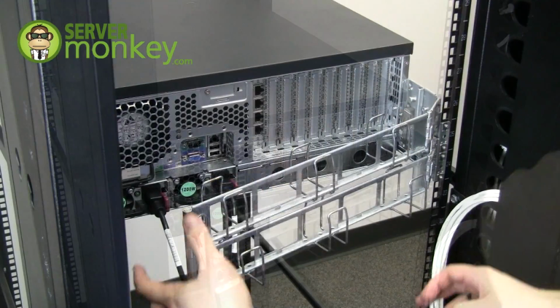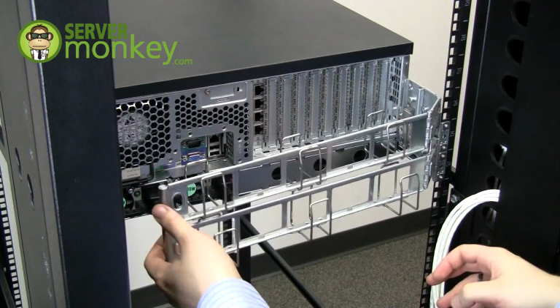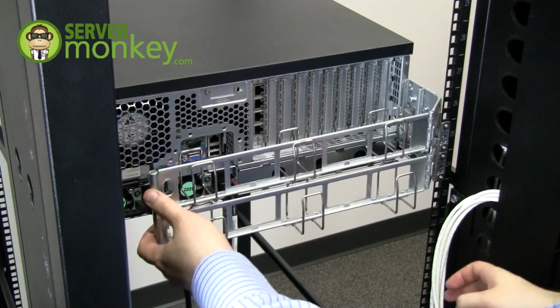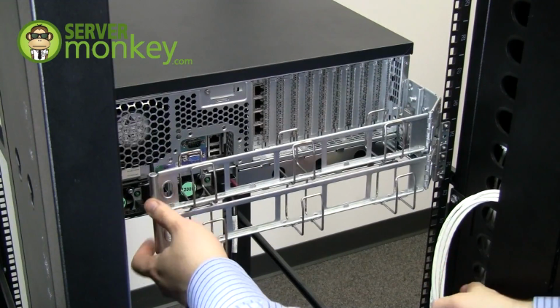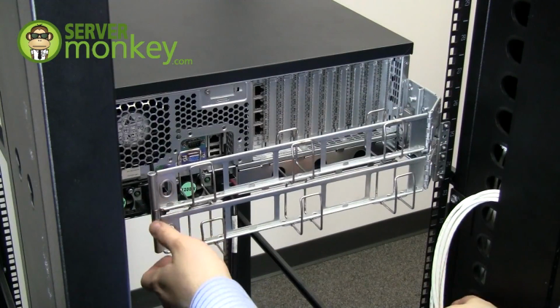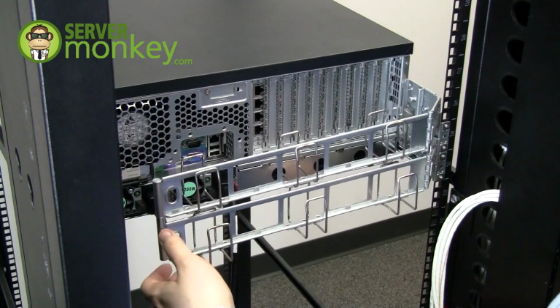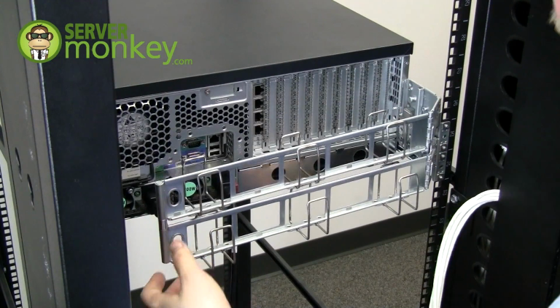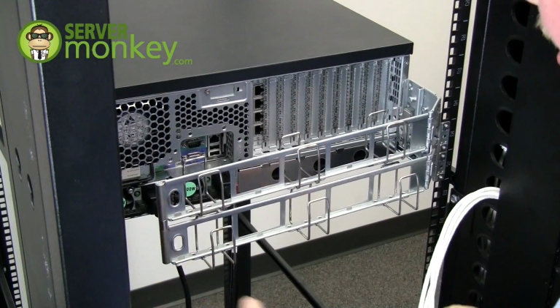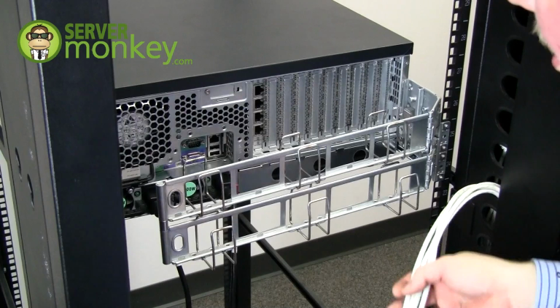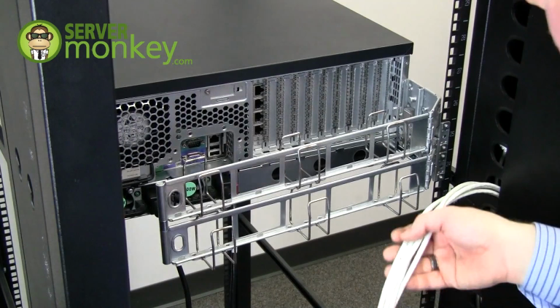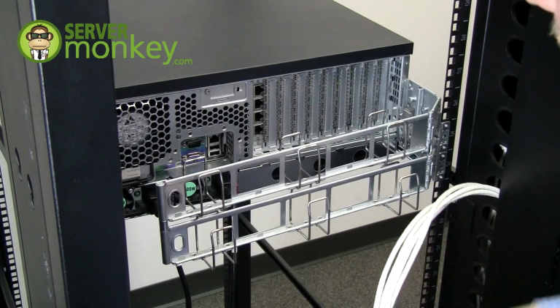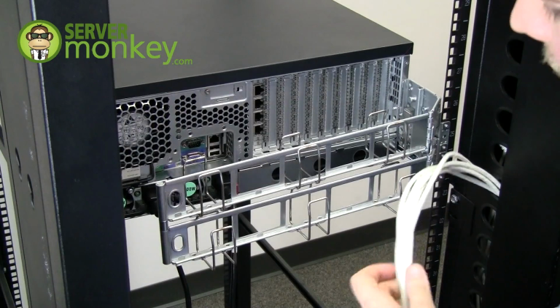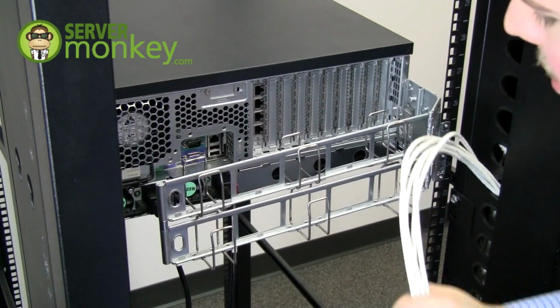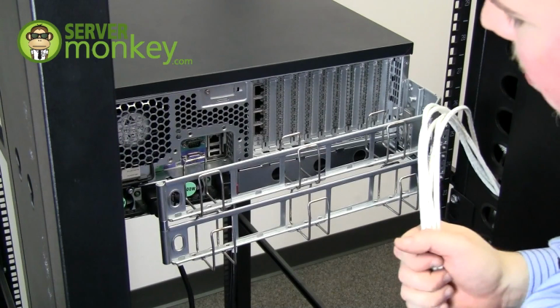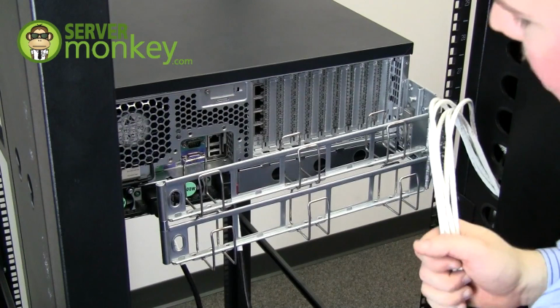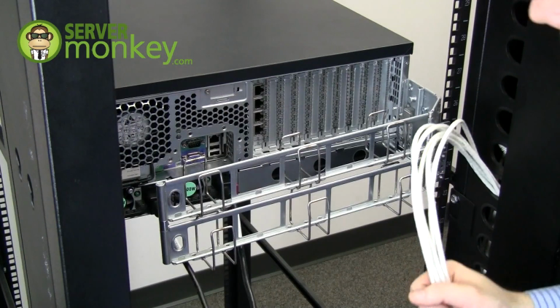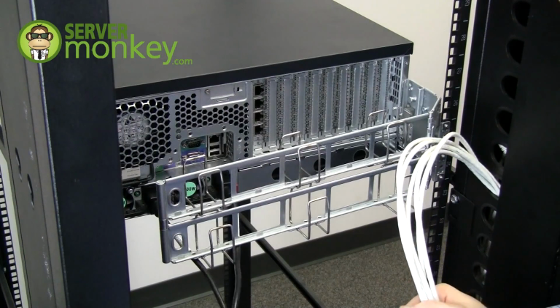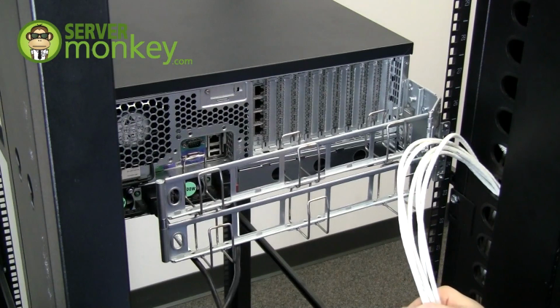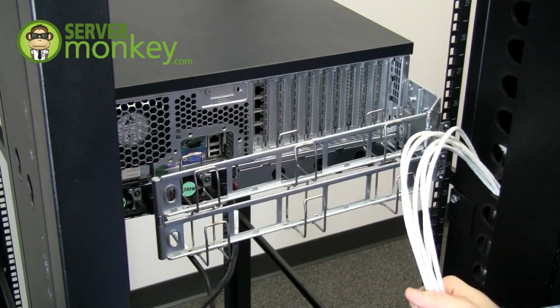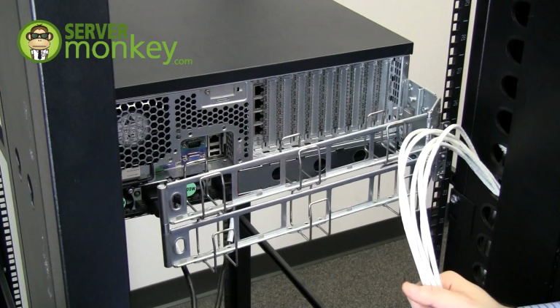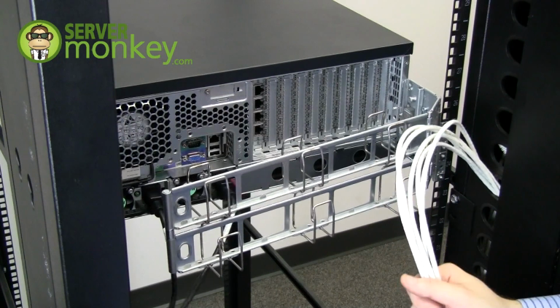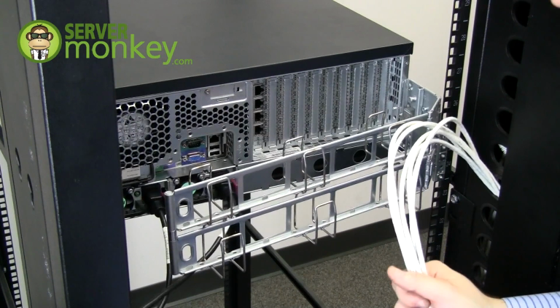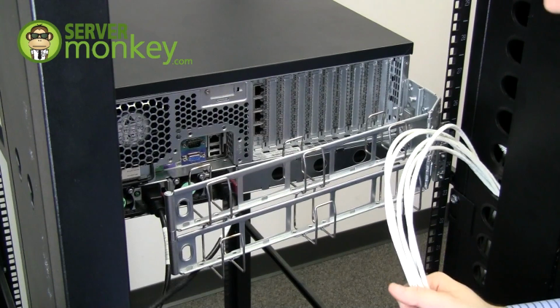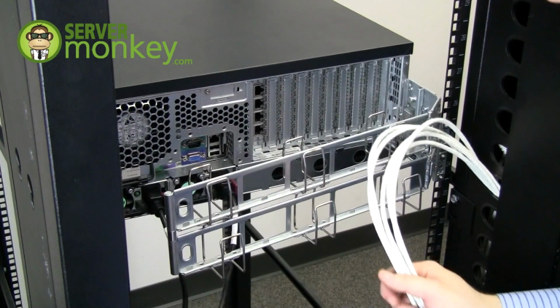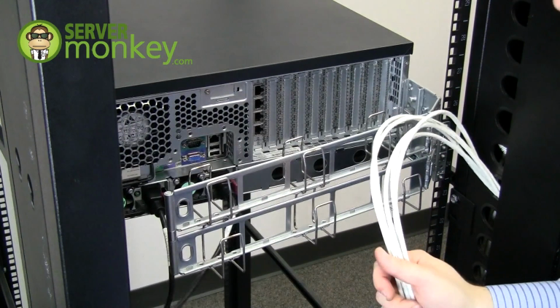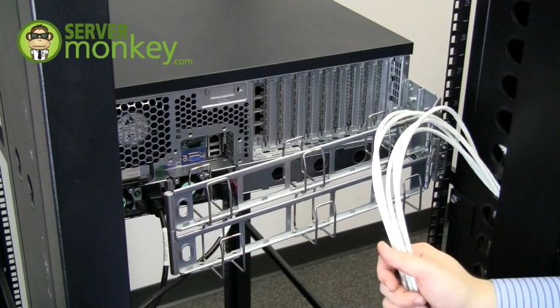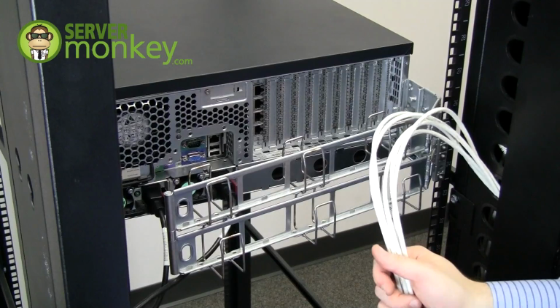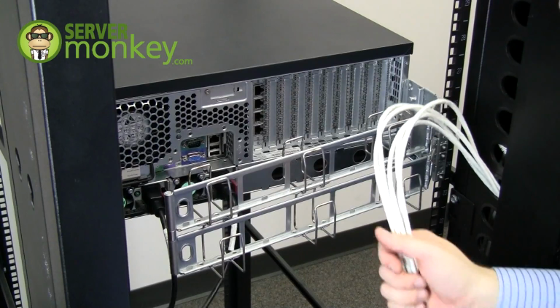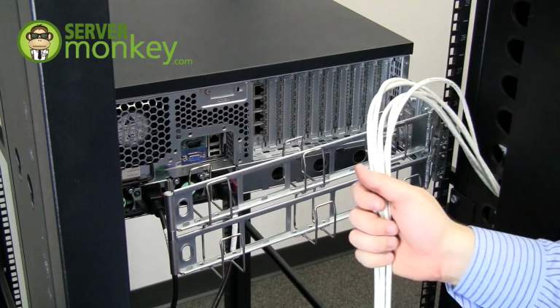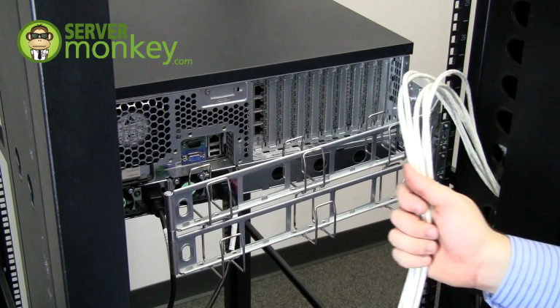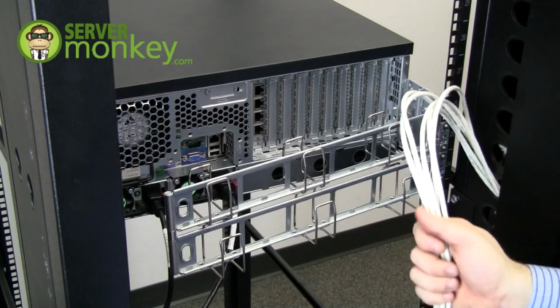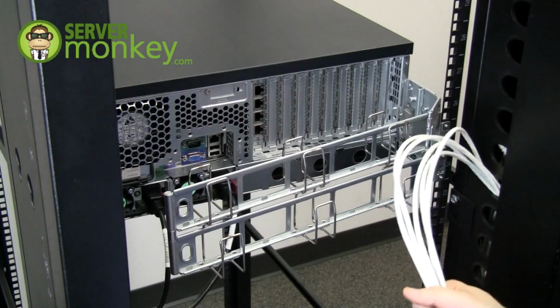Now that we've got the CMA in place, we can run our network cables. You always want to keep your network cables and your power cords separate from each other, as the power cords can actually cause interference with your networking.